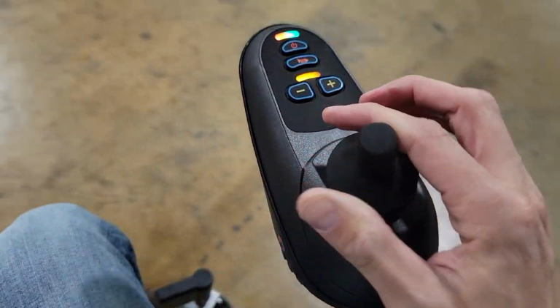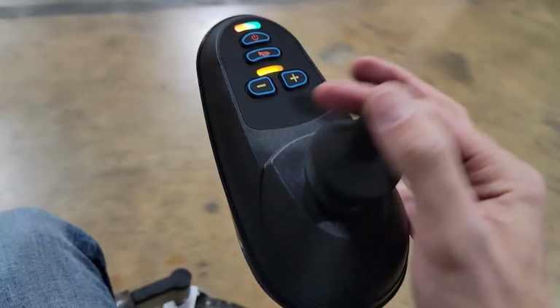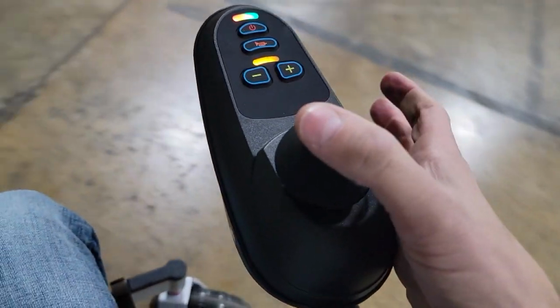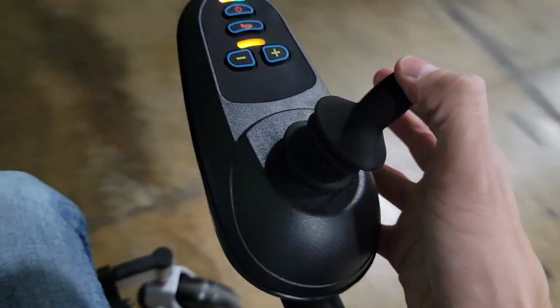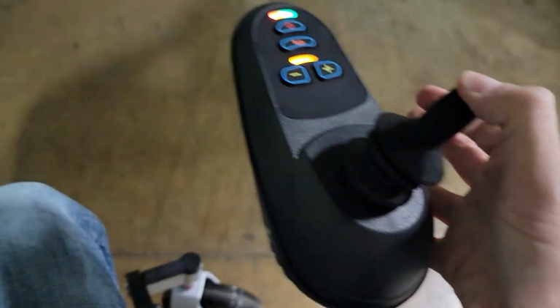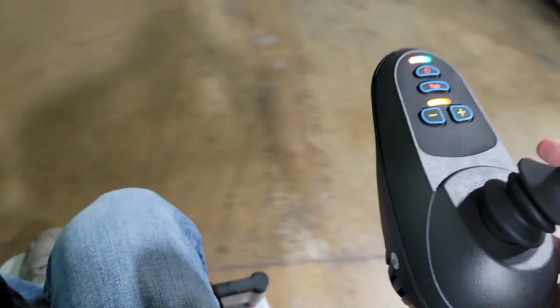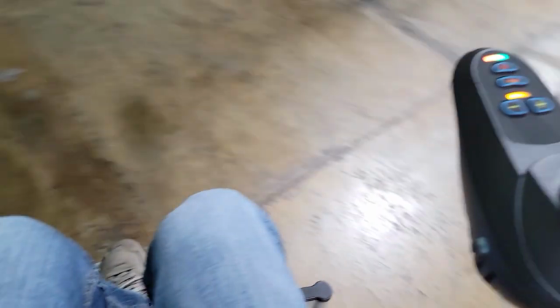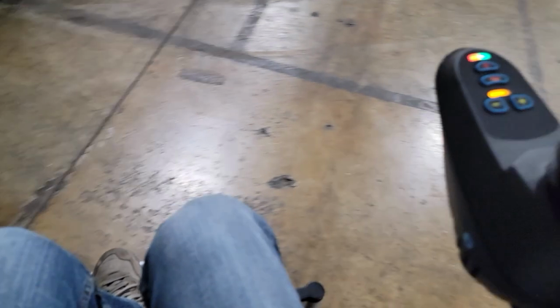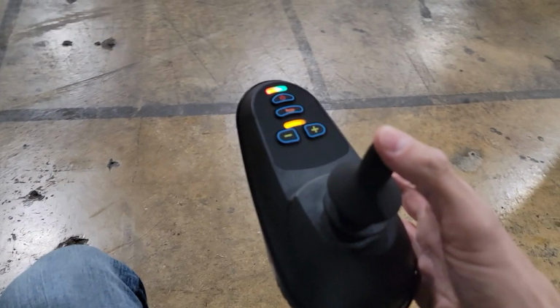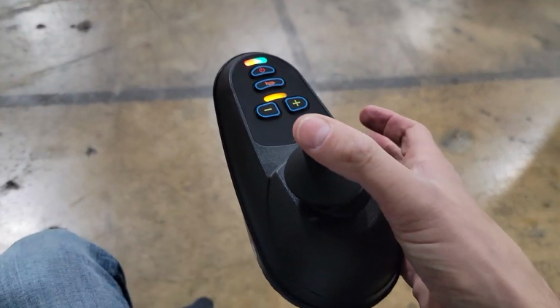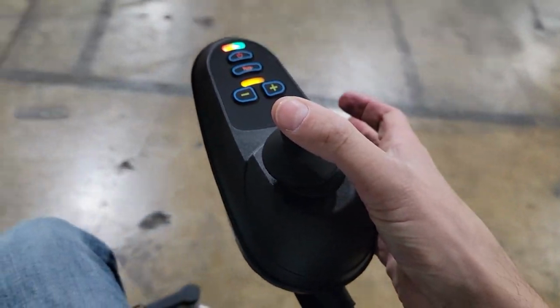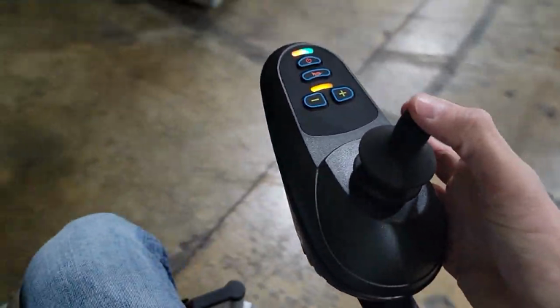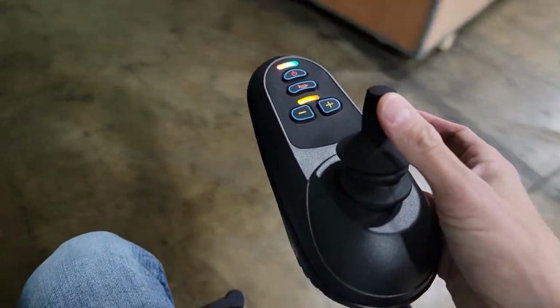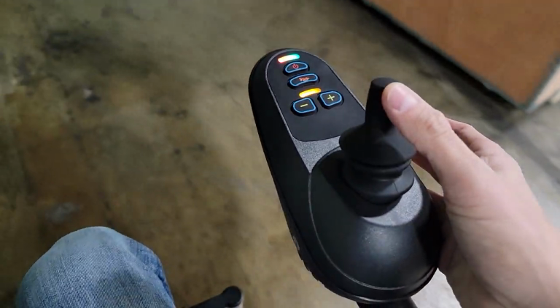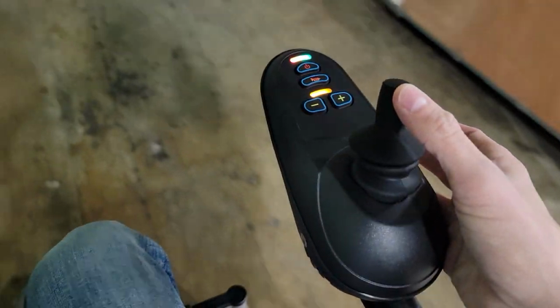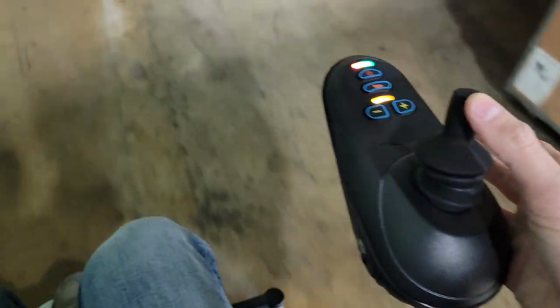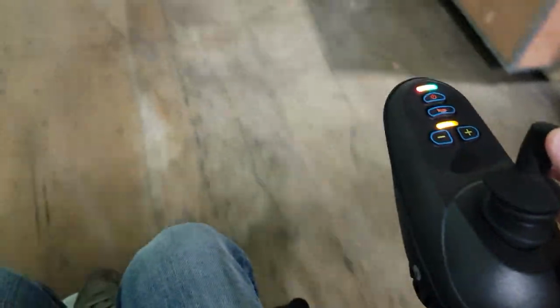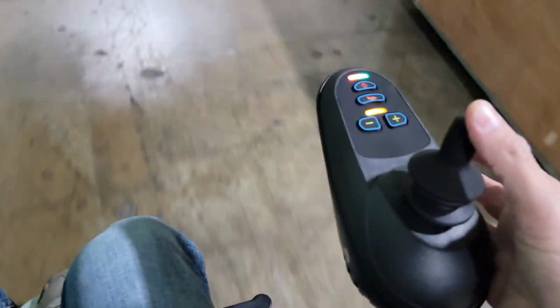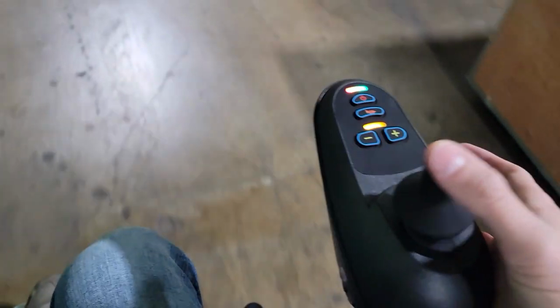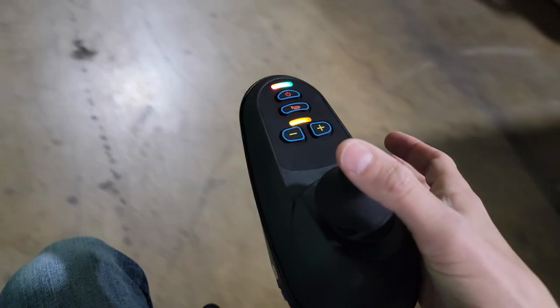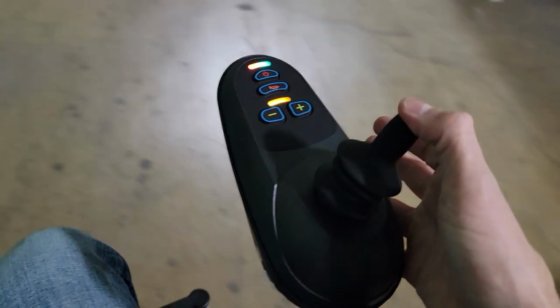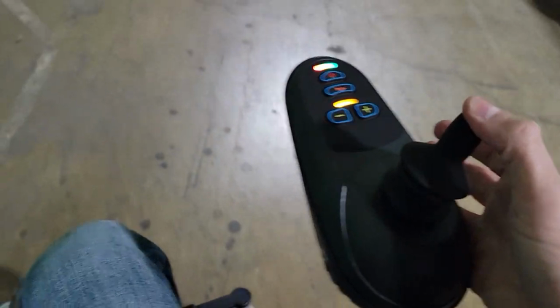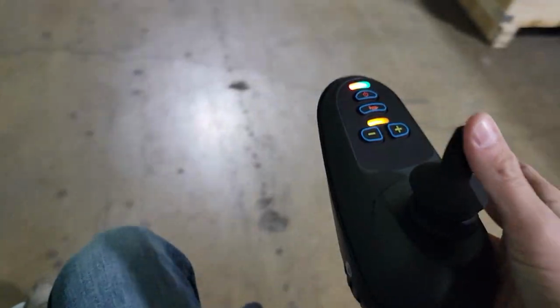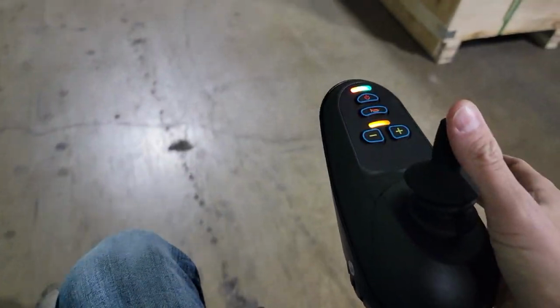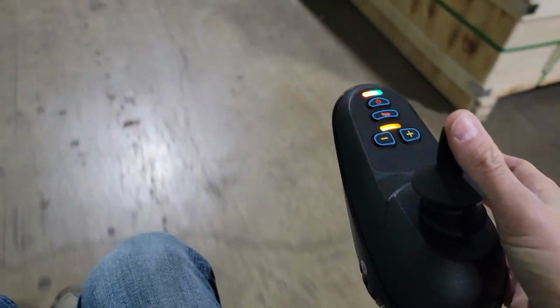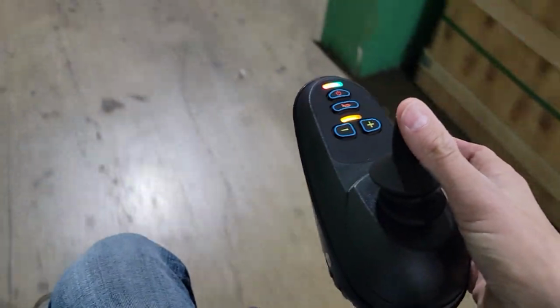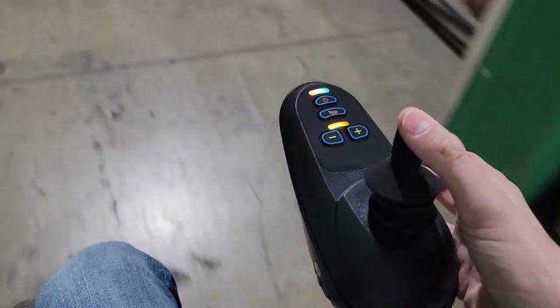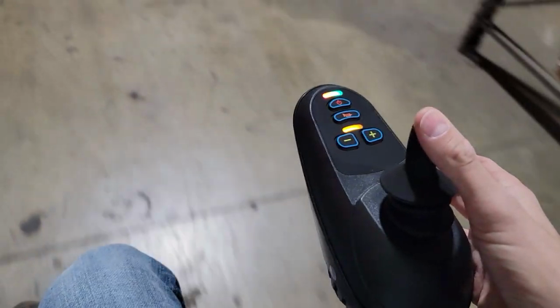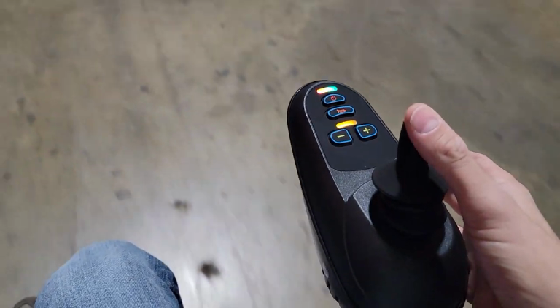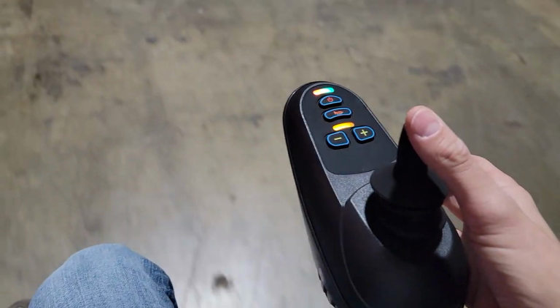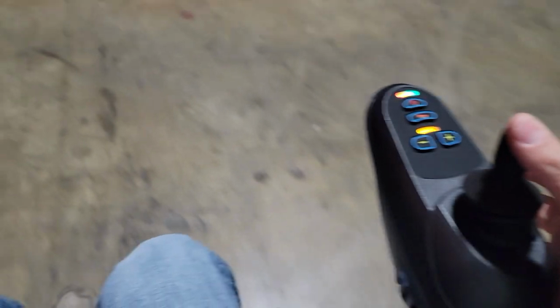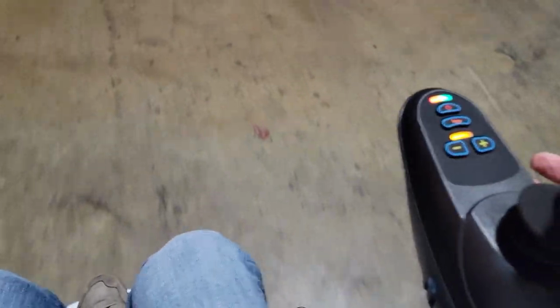The joystick can be used with one finger. Forward, back, side to side. Going to cruise between five to six miles per hour. Very easy to use, easy to ride, easy to drive.